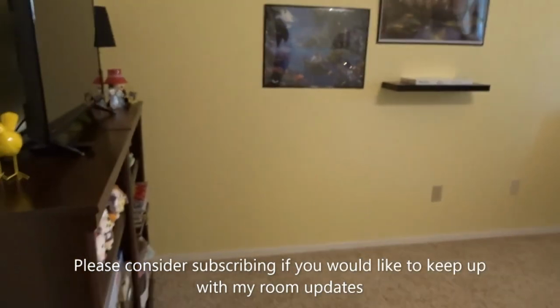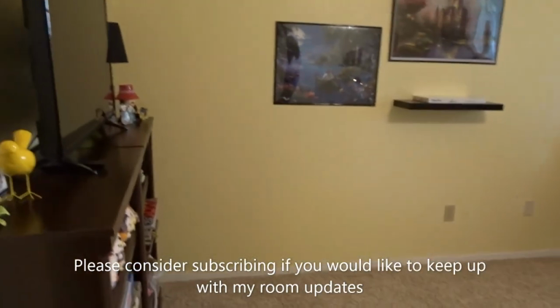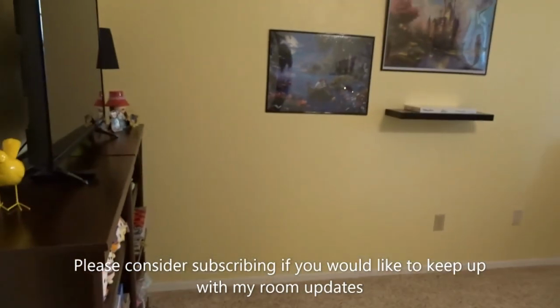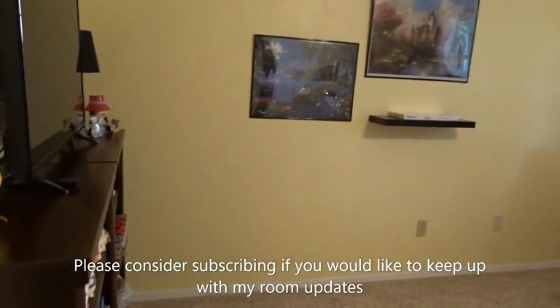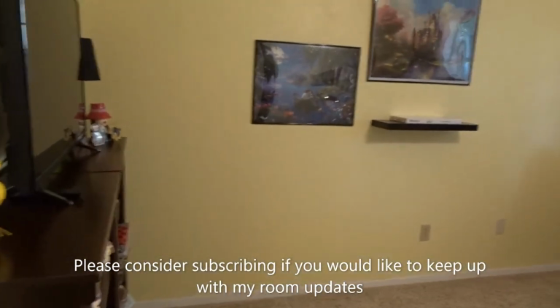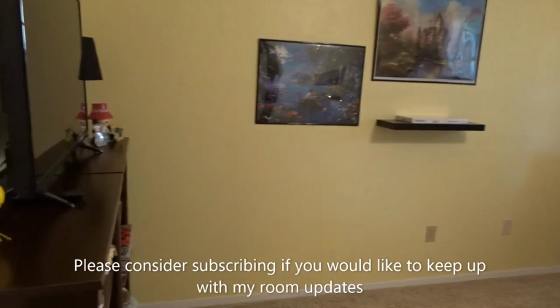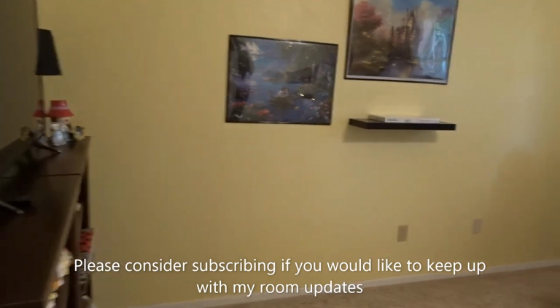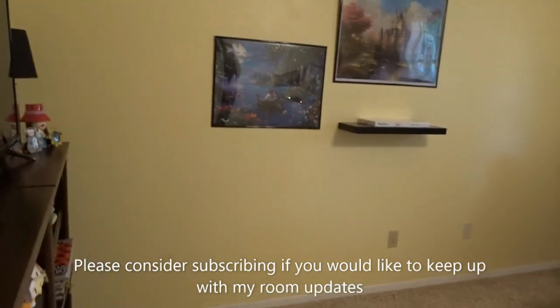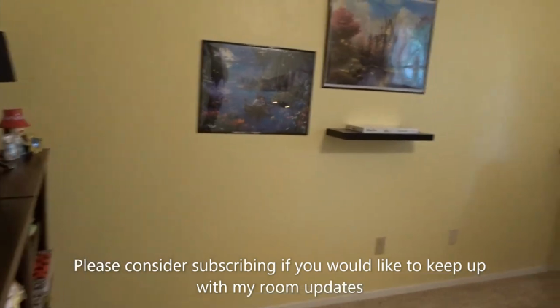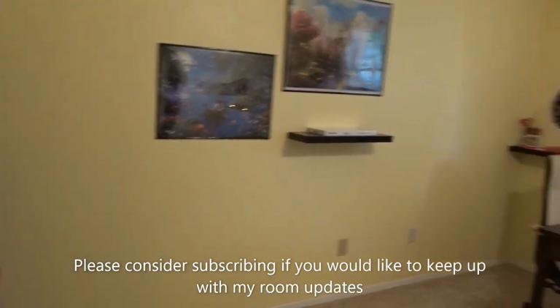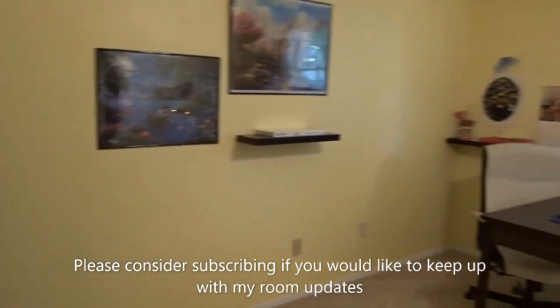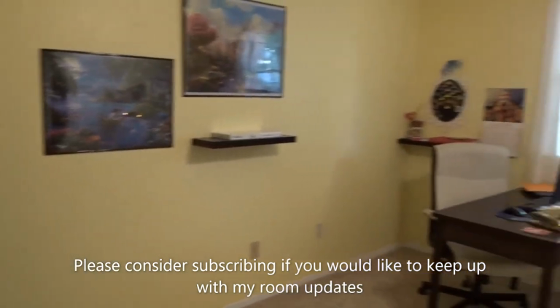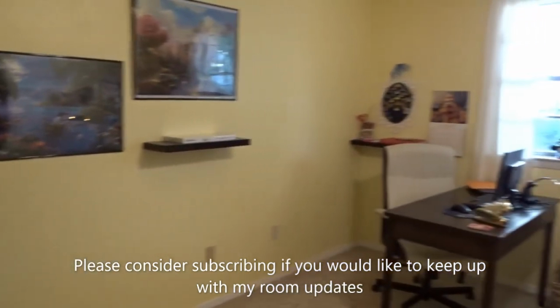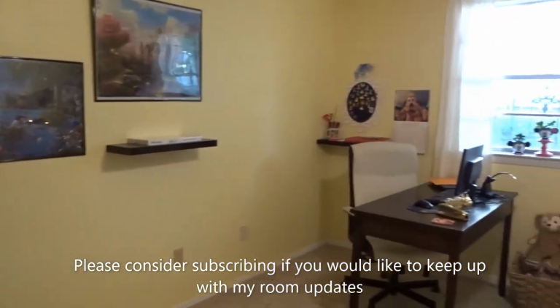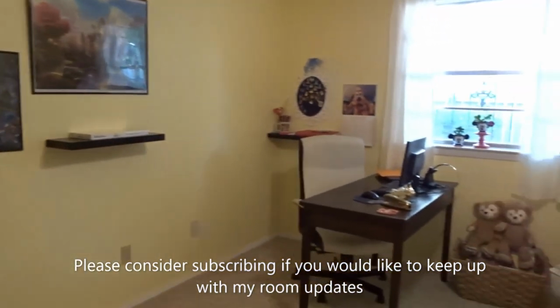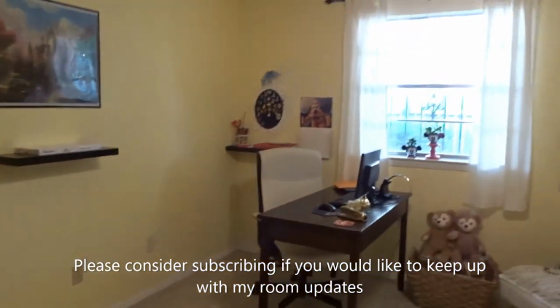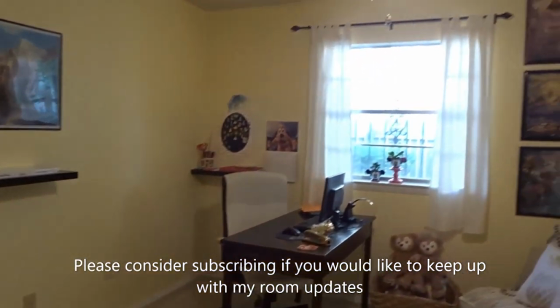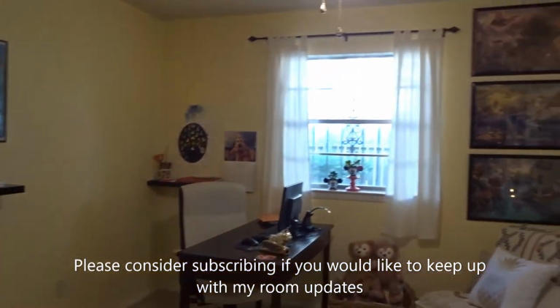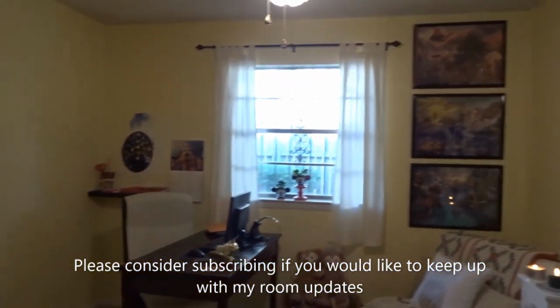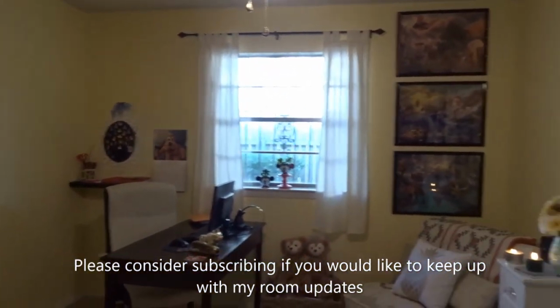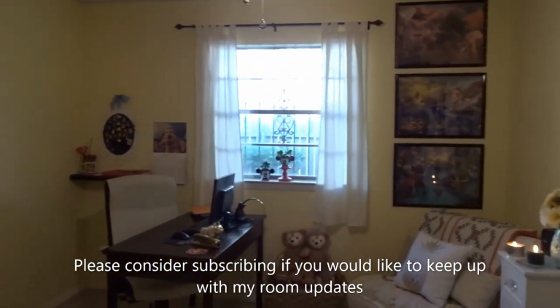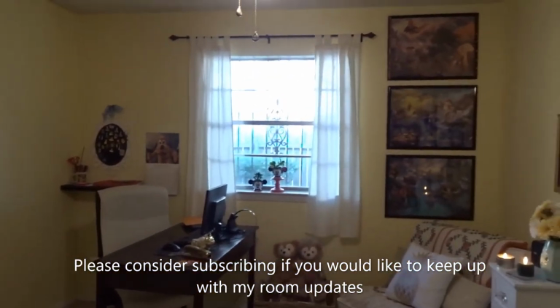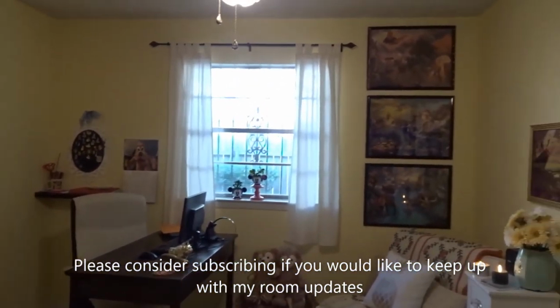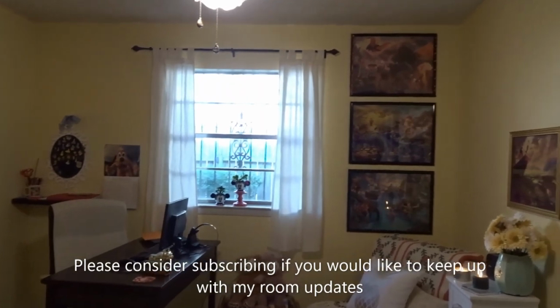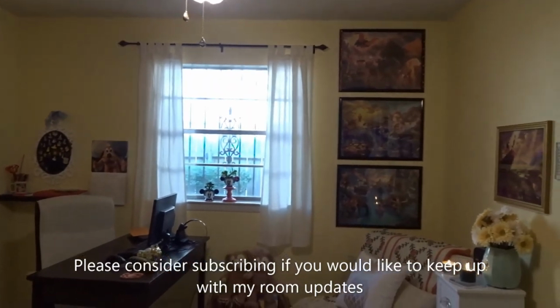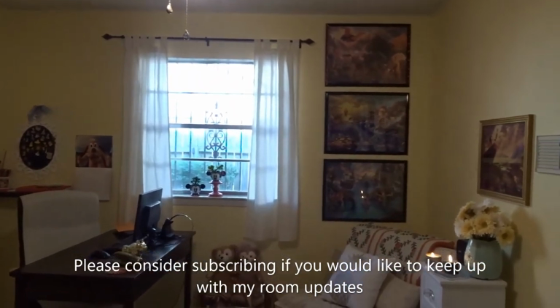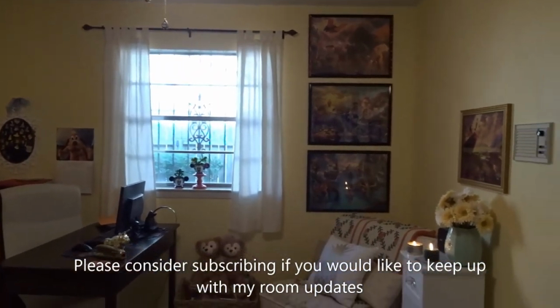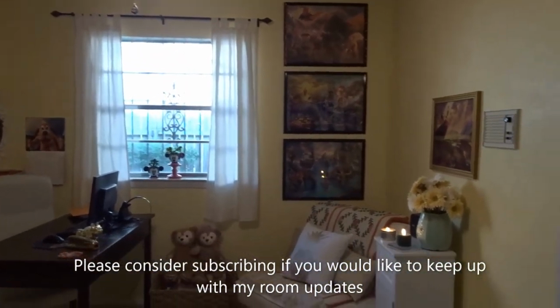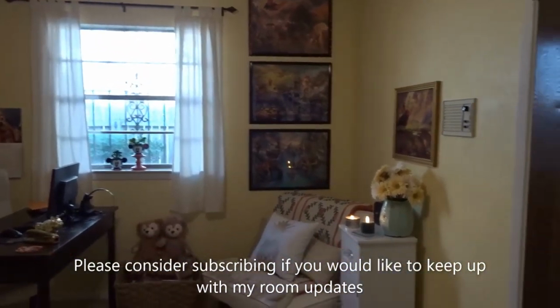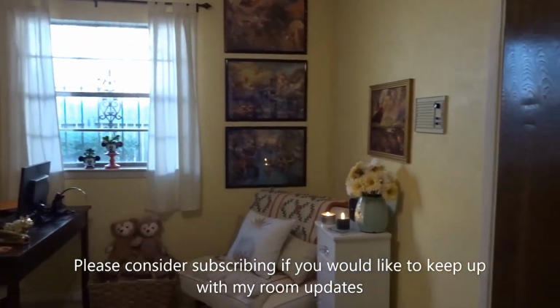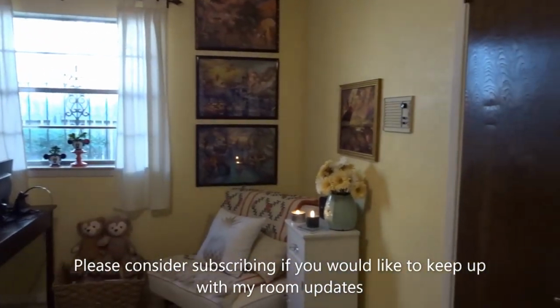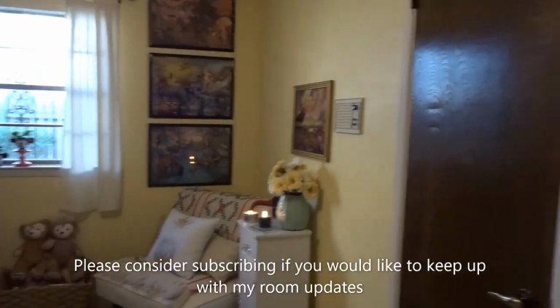My loft was double, if not a little bit more than double this size. But I'm still excited to have my own little space — I need my office.